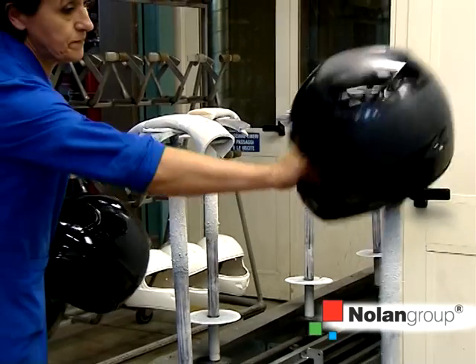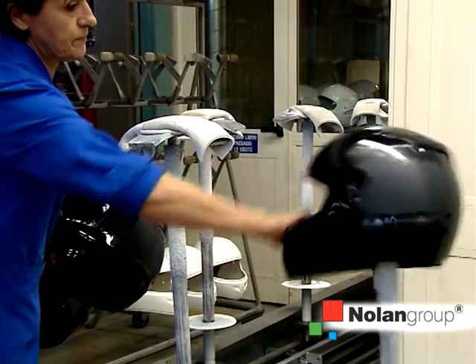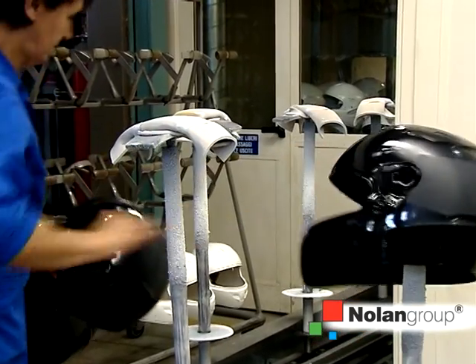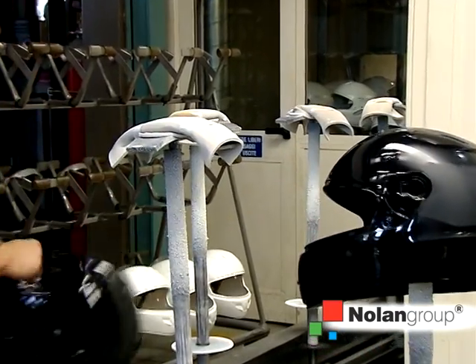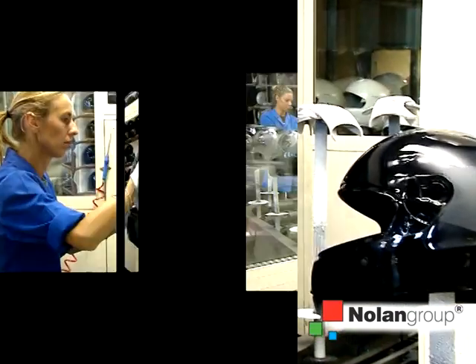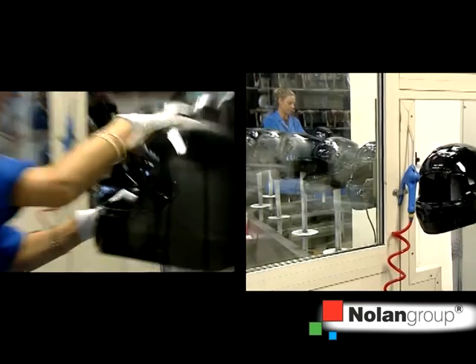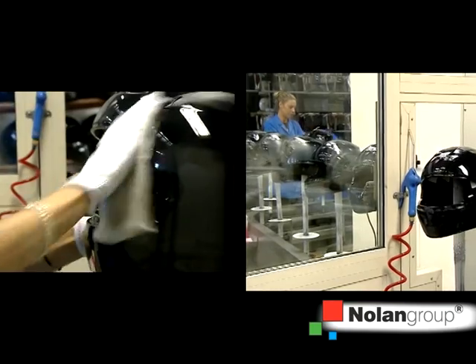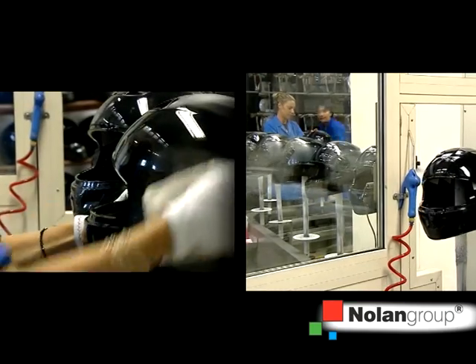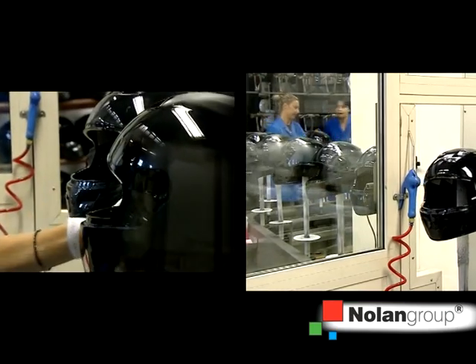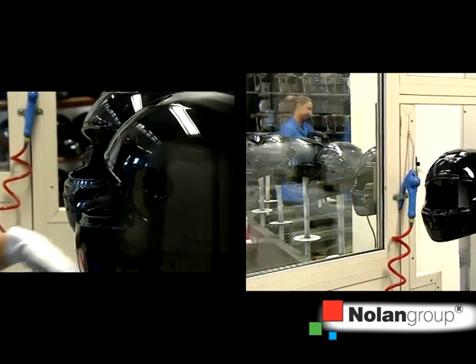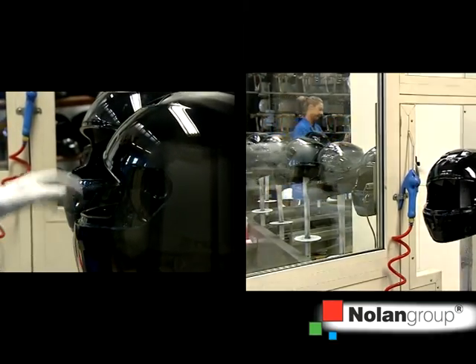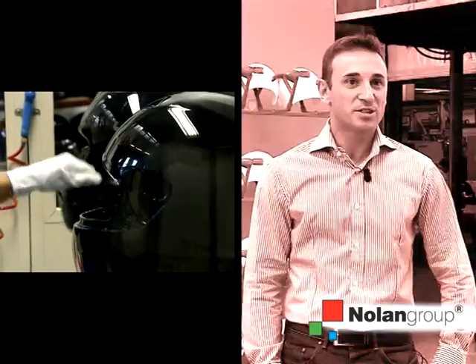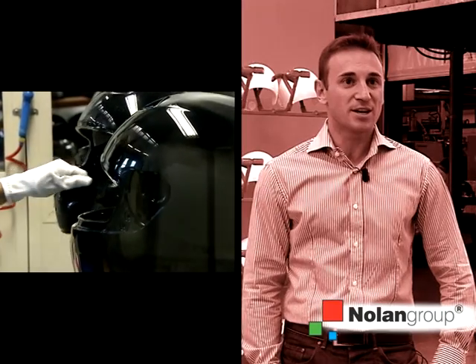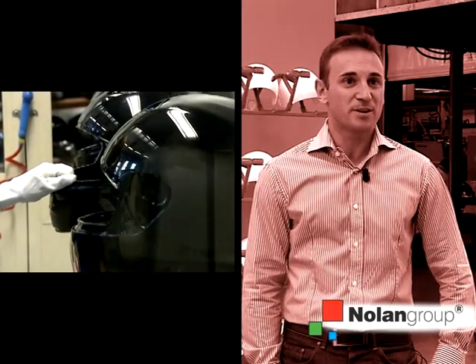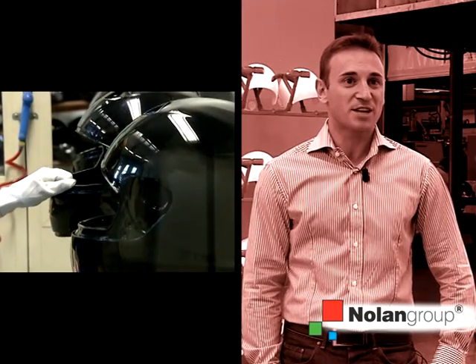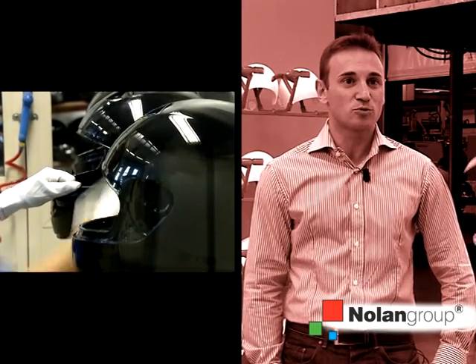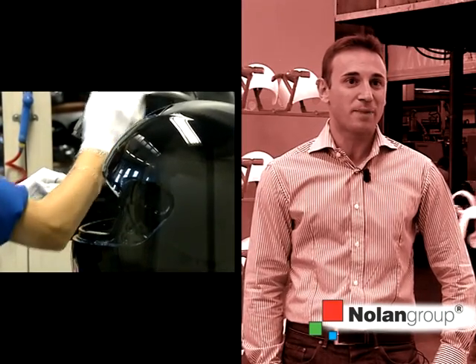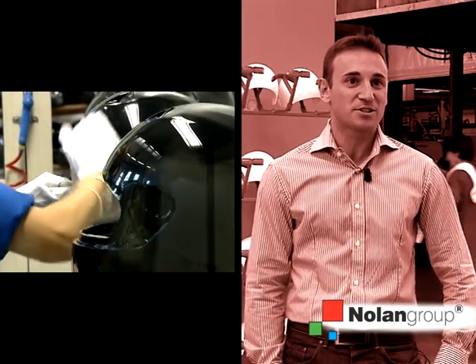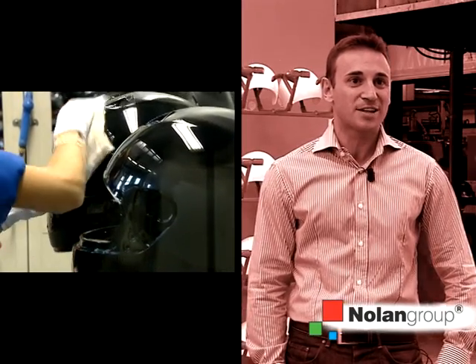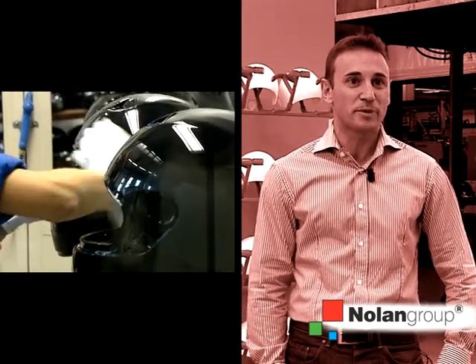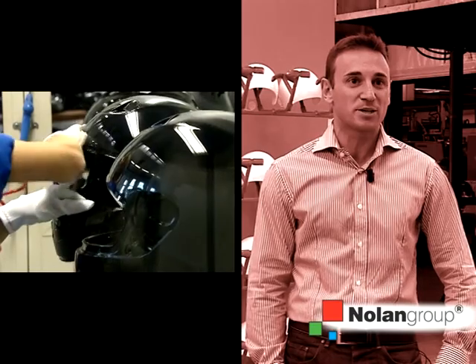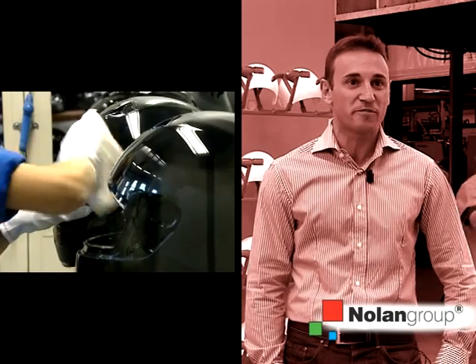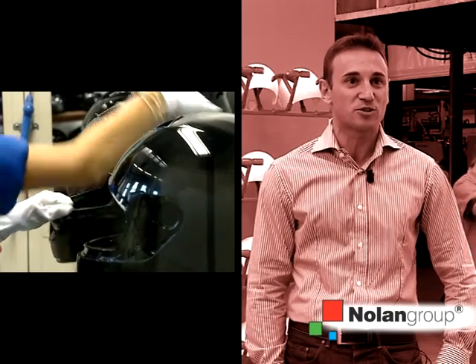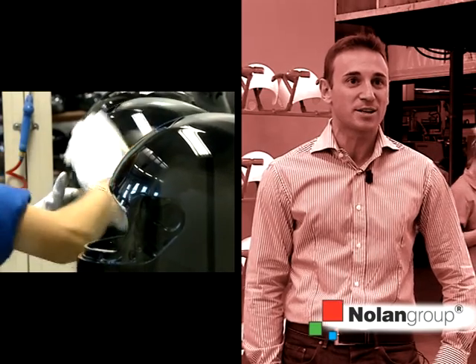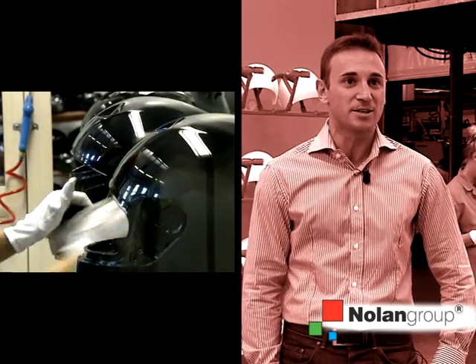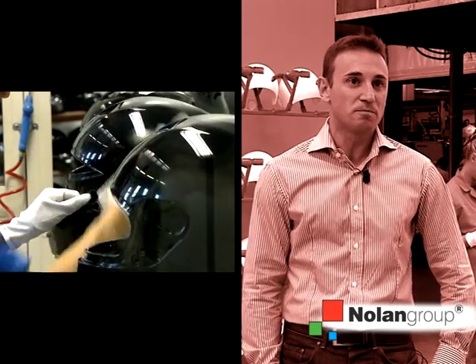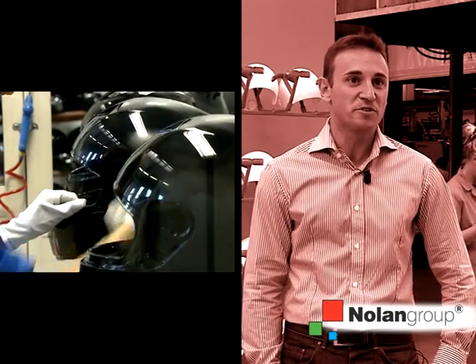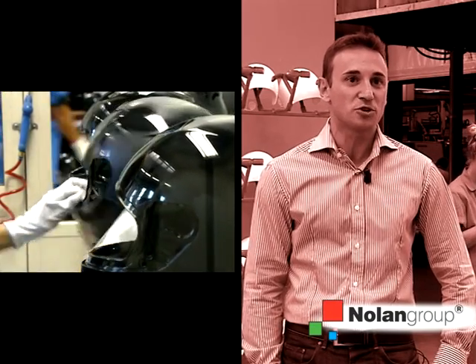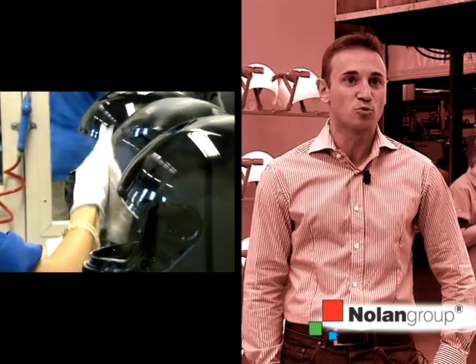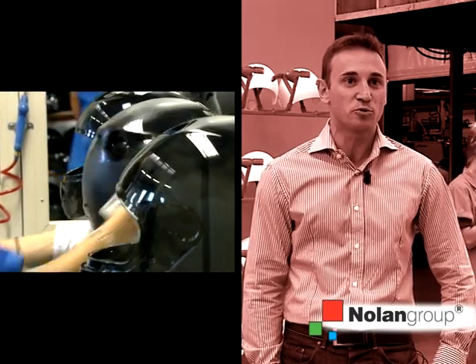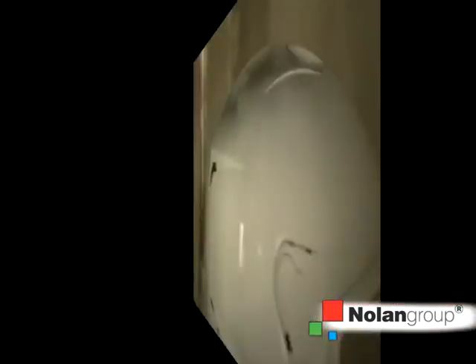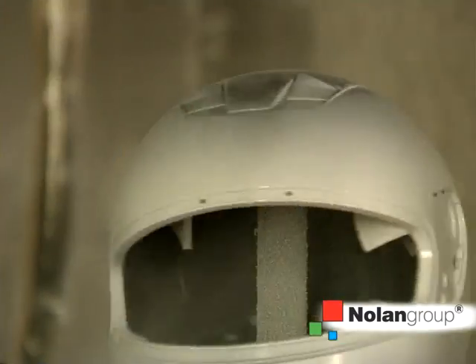The shell is cleaned by workers. It is polished using an anti-static cloth to remove any dust or dirt. It then enters the spraying stage.